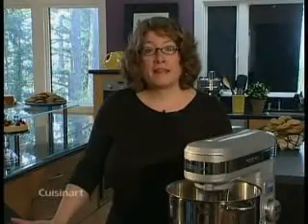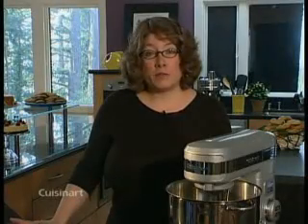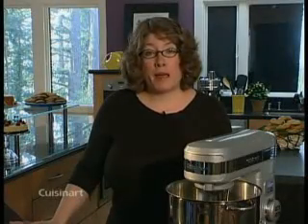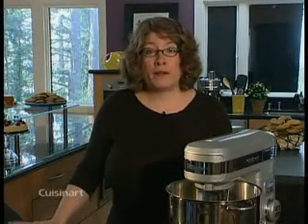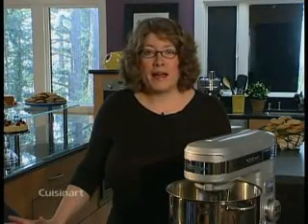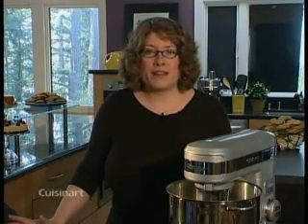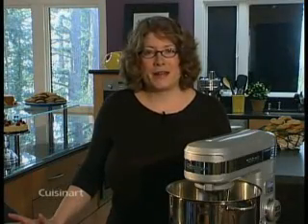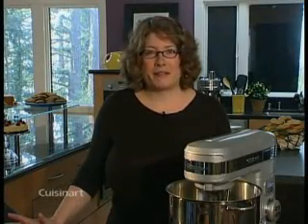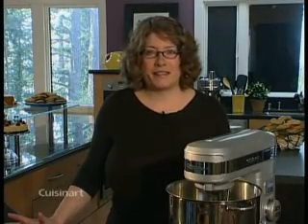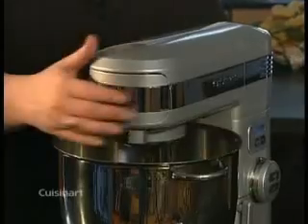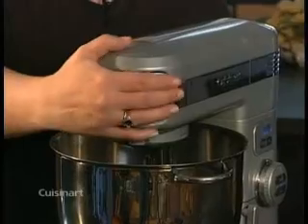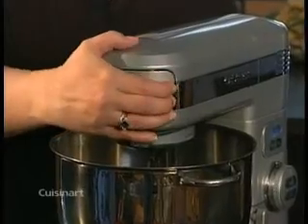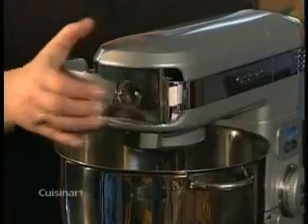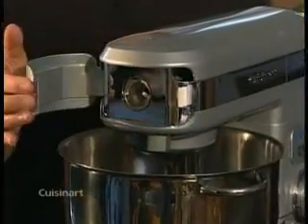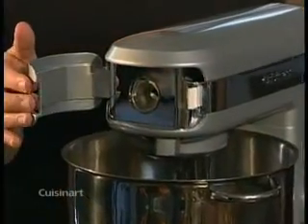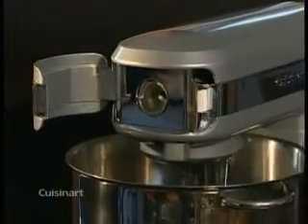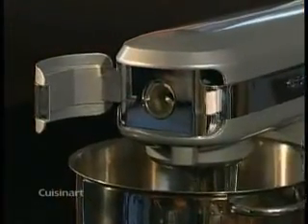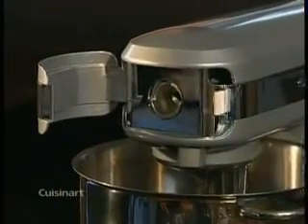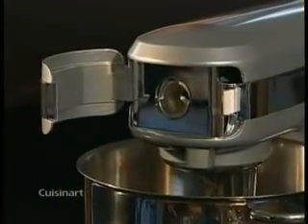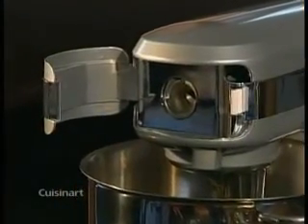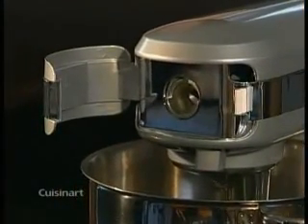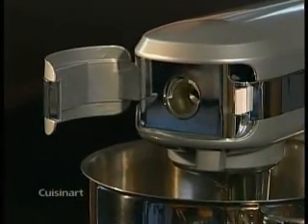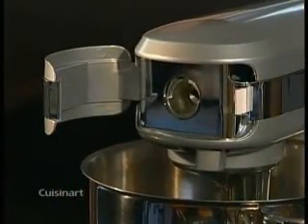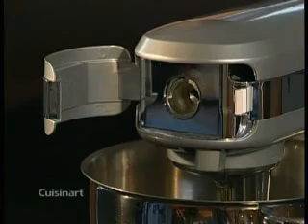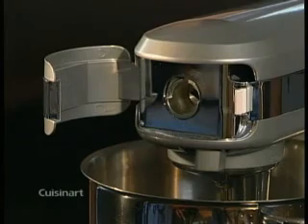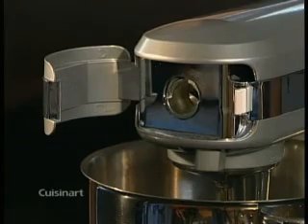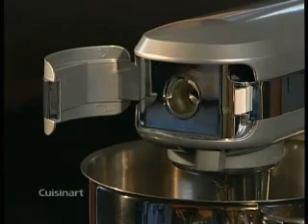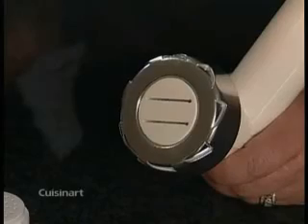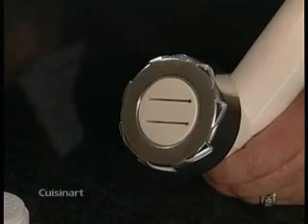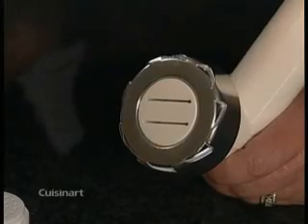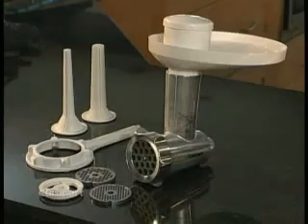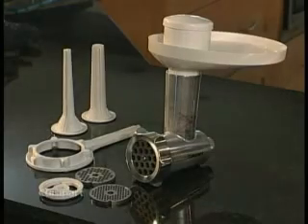The attachments are powered by three outlets on your stand mixer. The first one, in the very front under the Cuisinart name, is the low speed outlet. It is used either with the pasta maker attachment or the meat grinder.